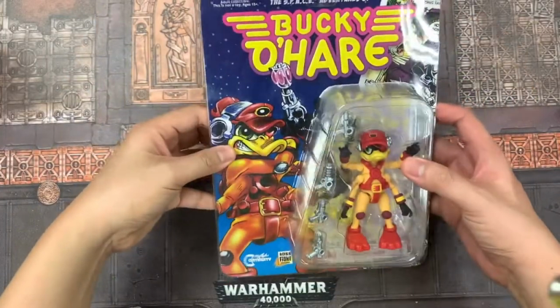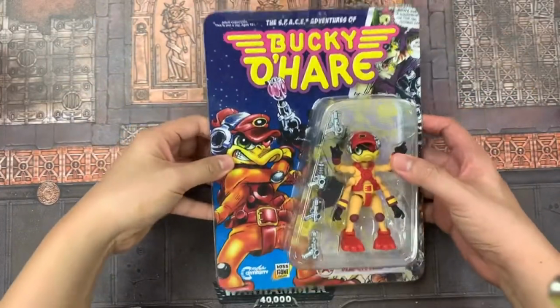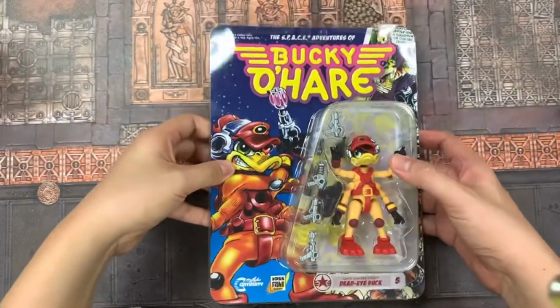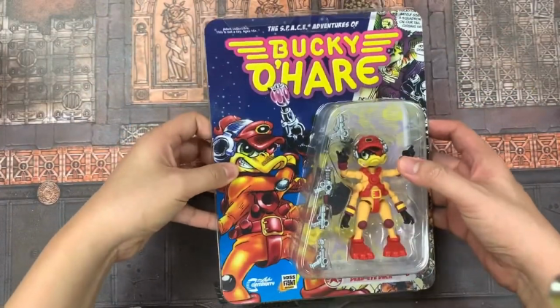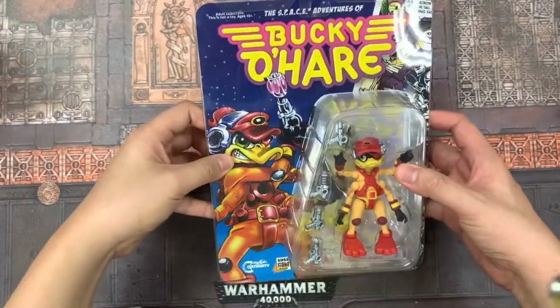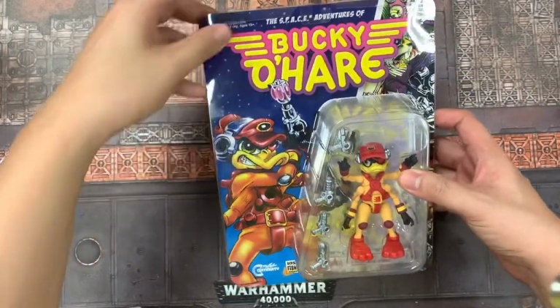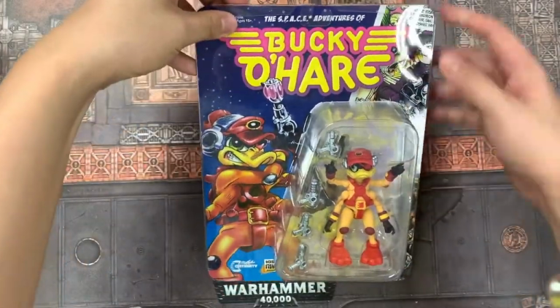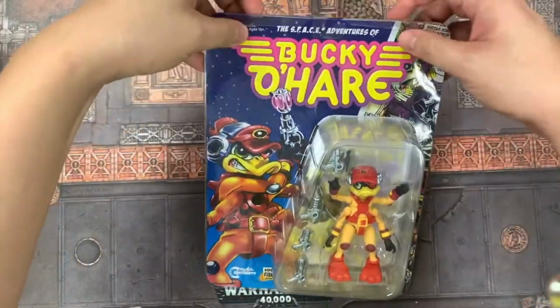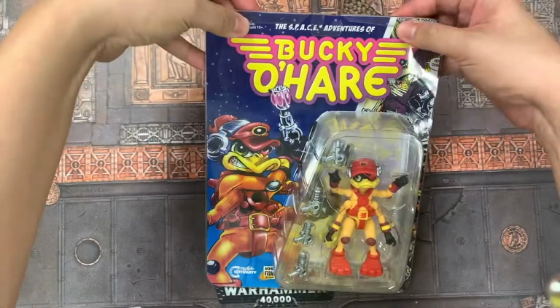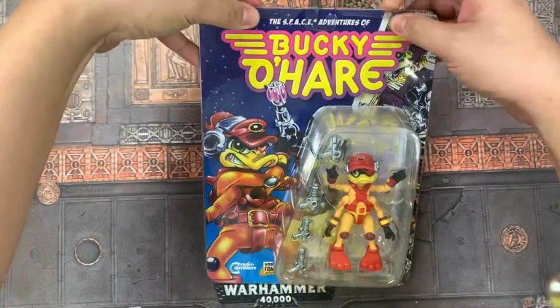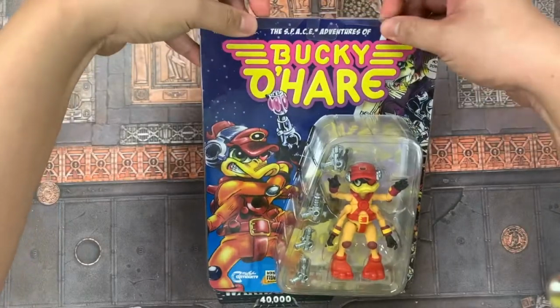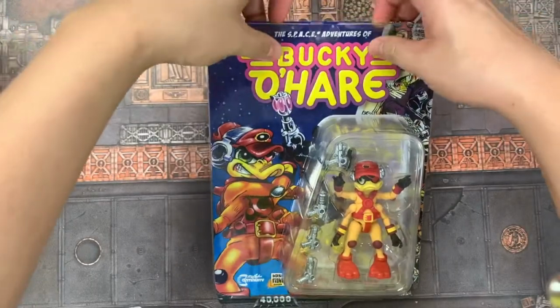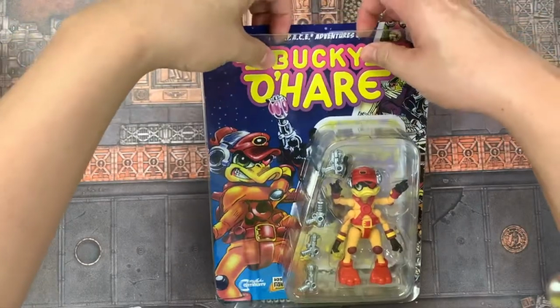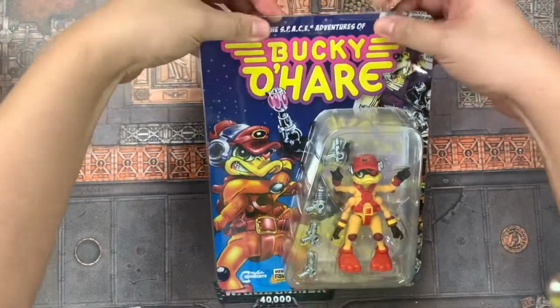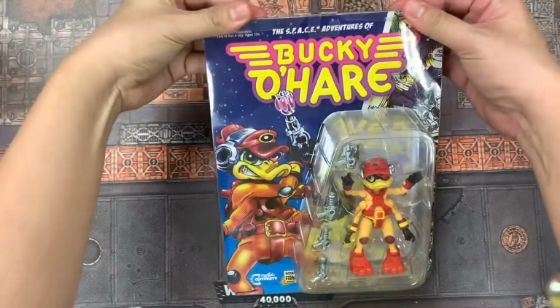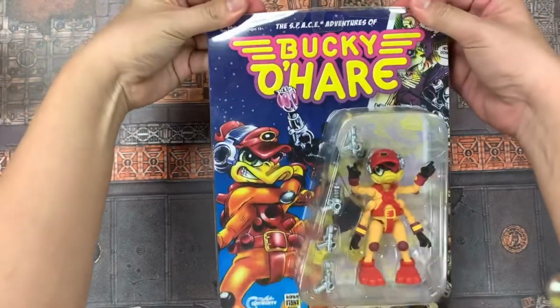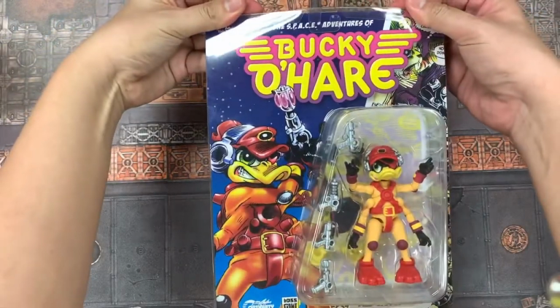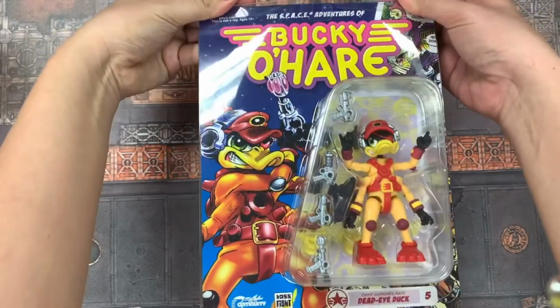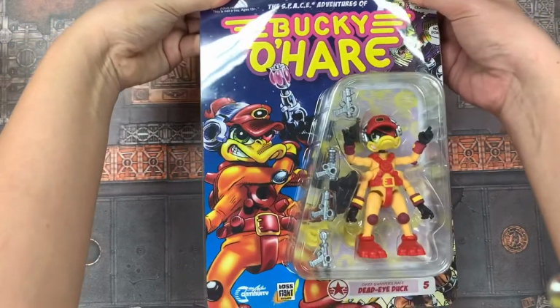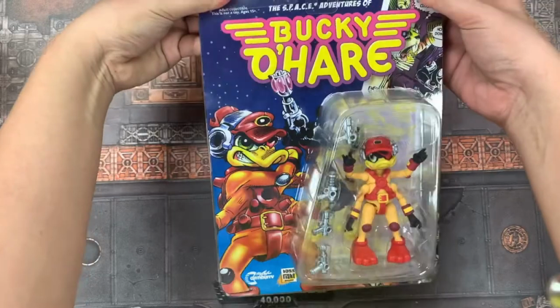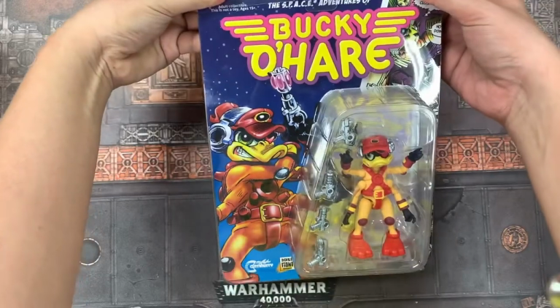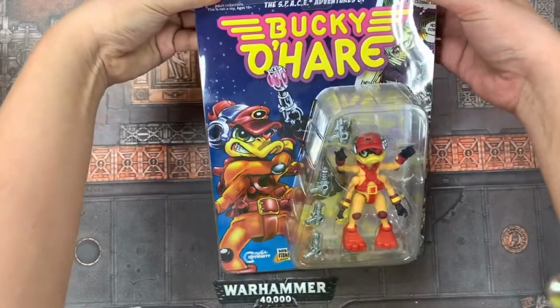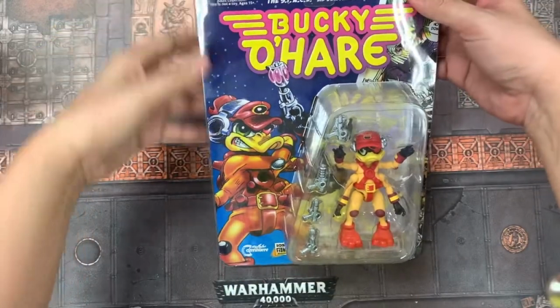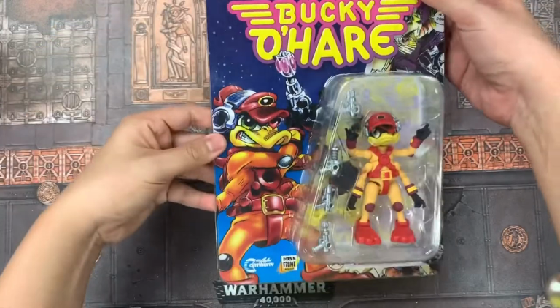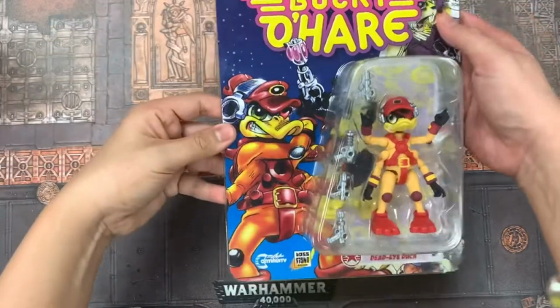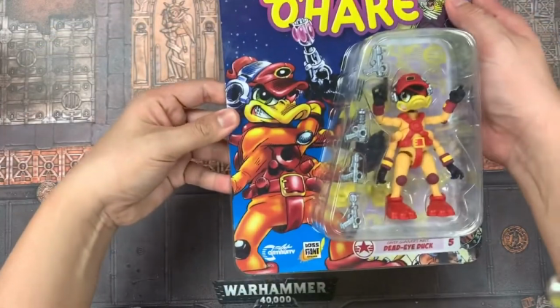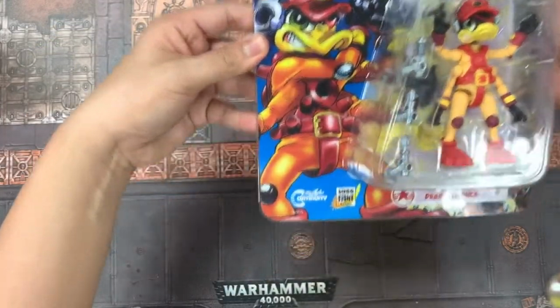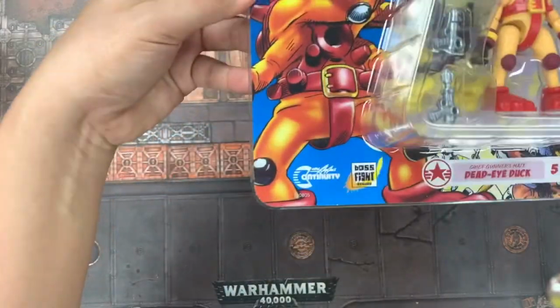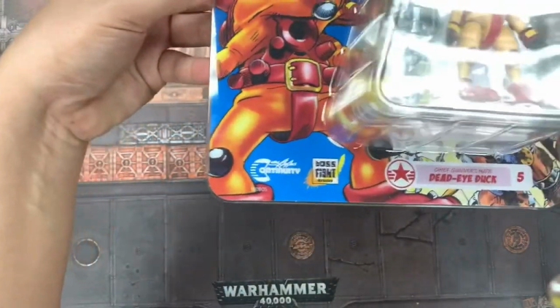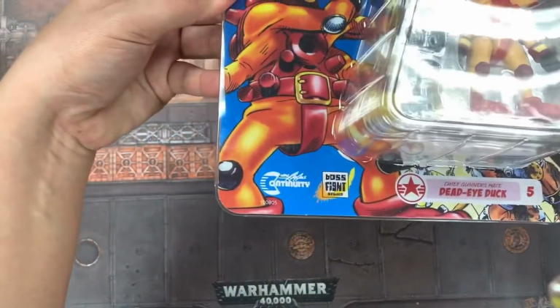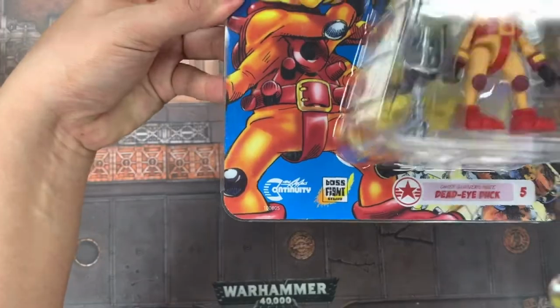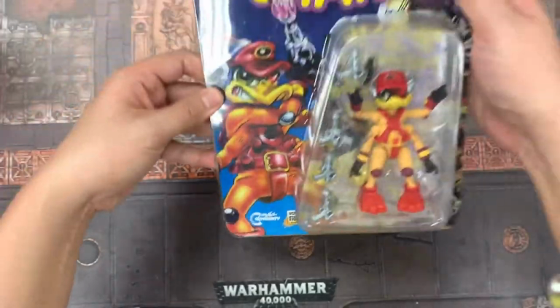All right, hey everybody, it's Pat here from Heroes World. Today I'm going to do a little bit of an unboxing of this sweet Bucky O'Hare Dead Eye Duck that we just got in stock. A little bit about the line — this line is from the Boss Fight Studio guys.